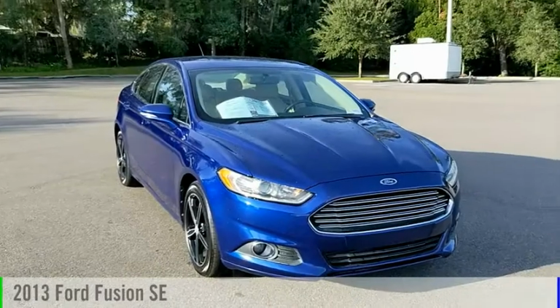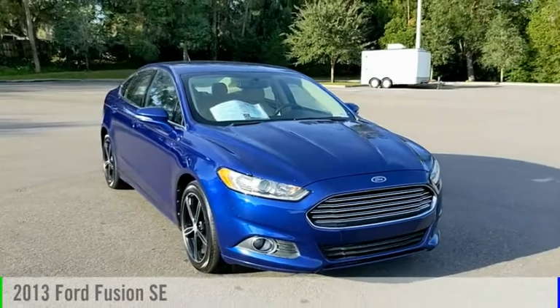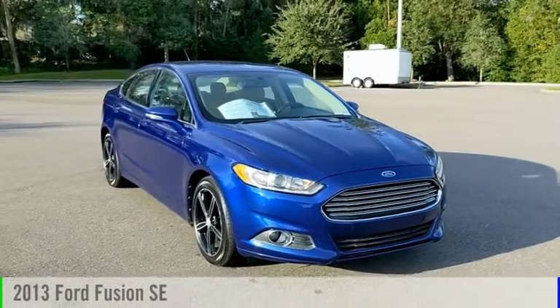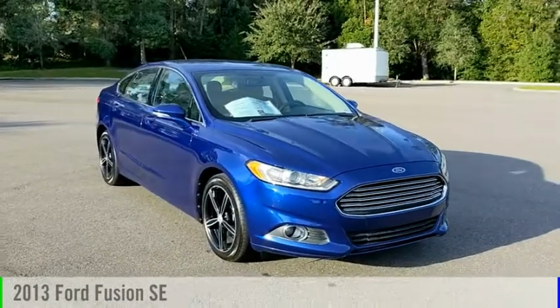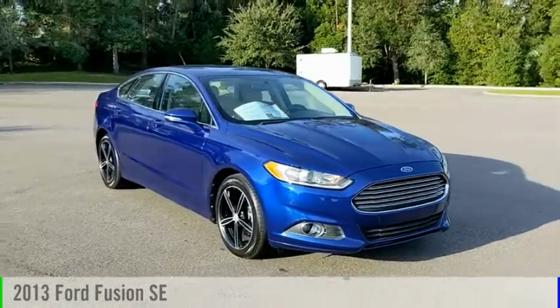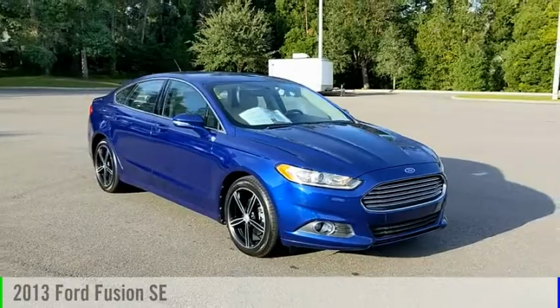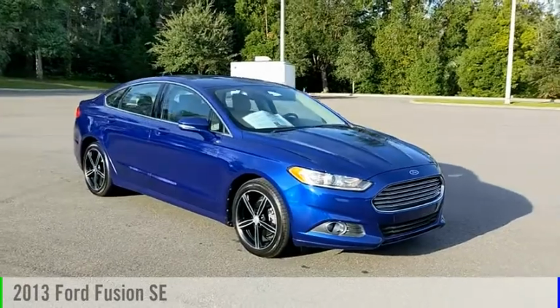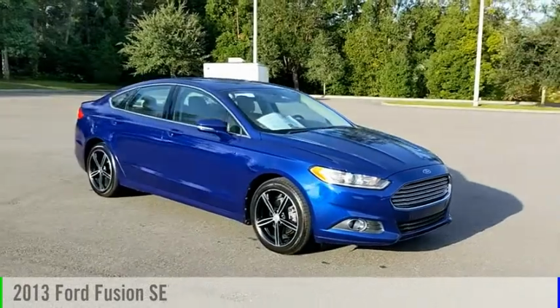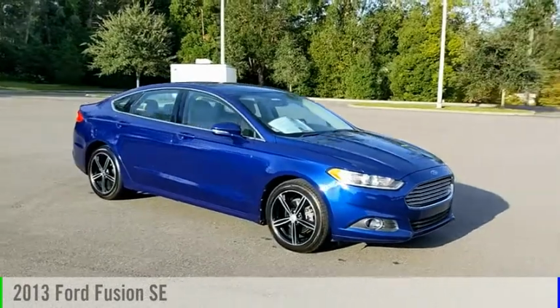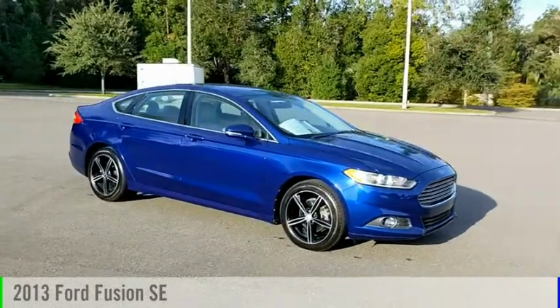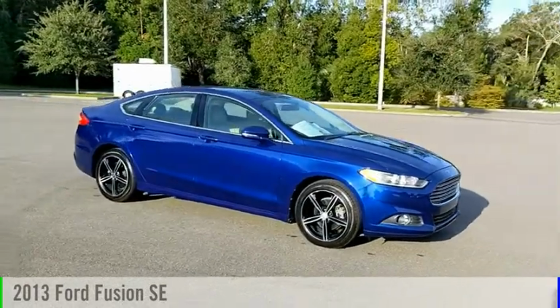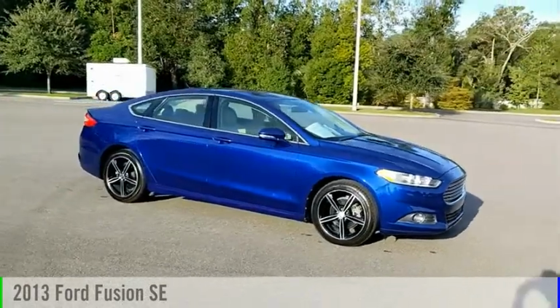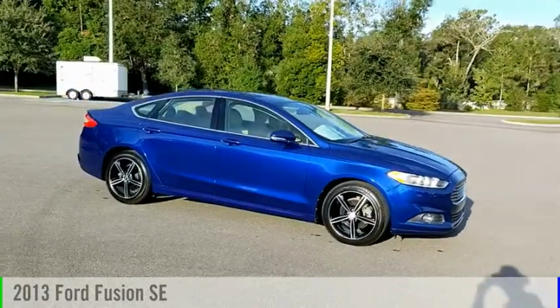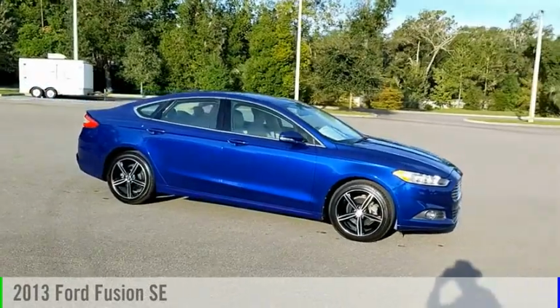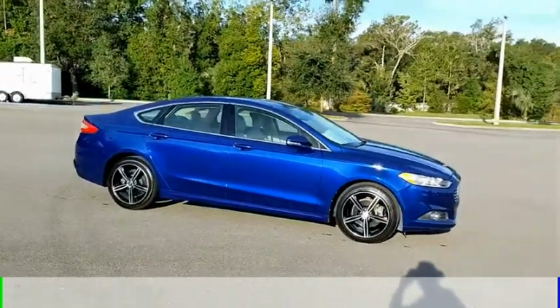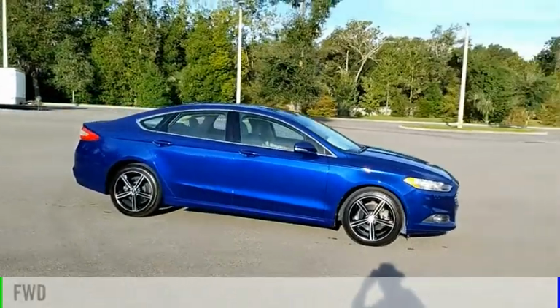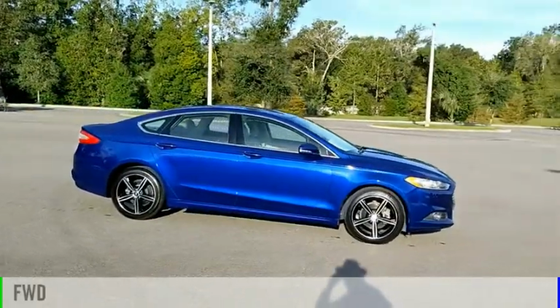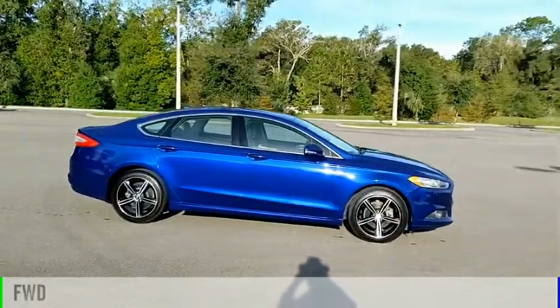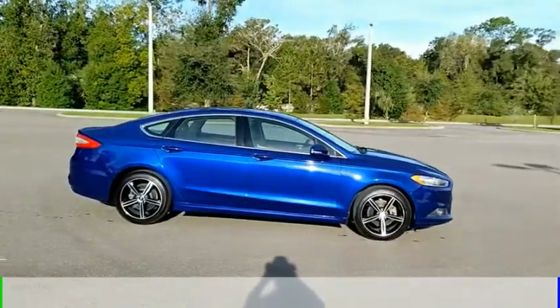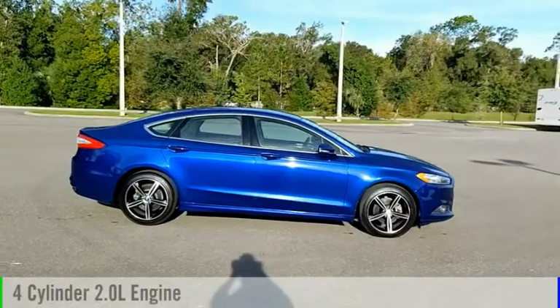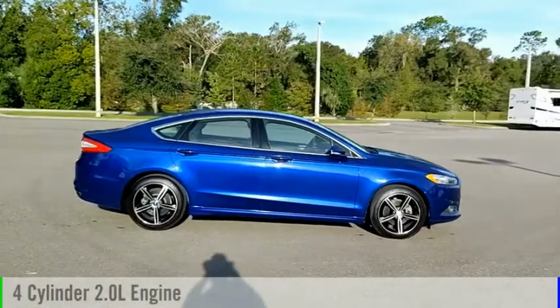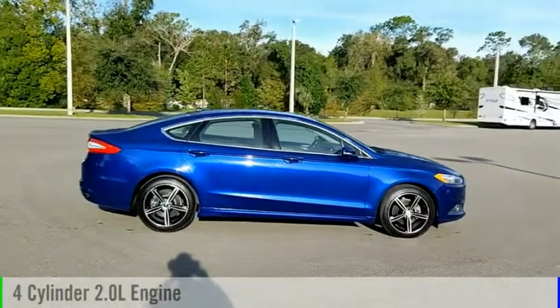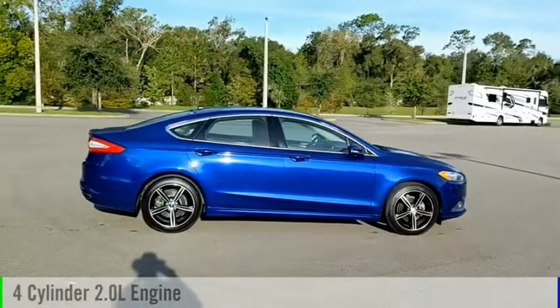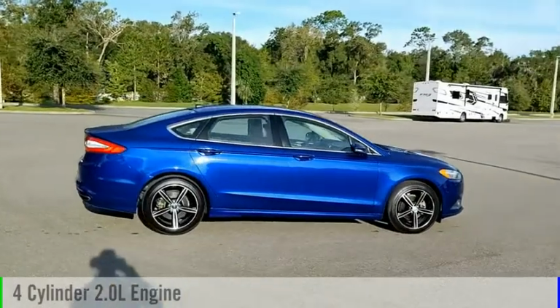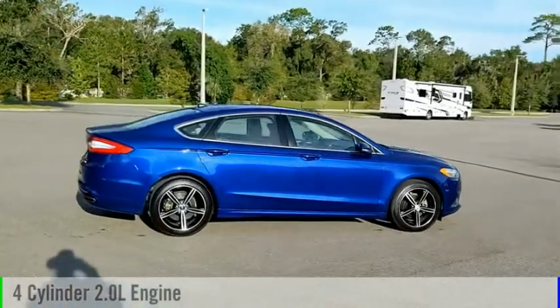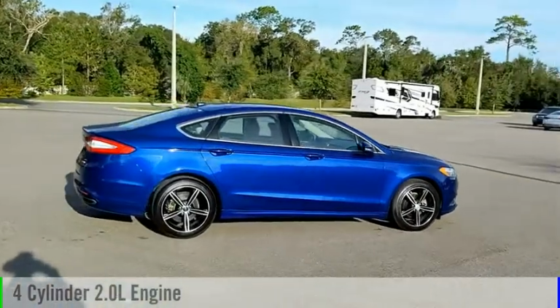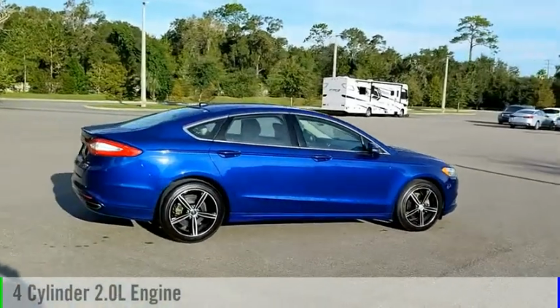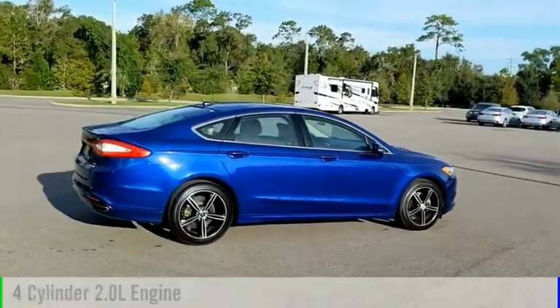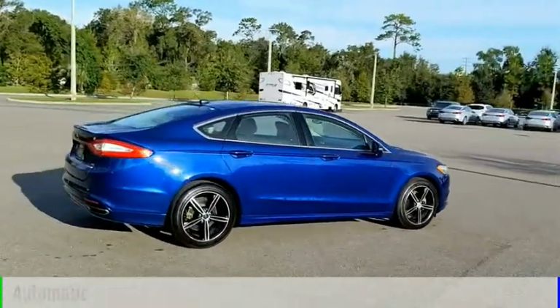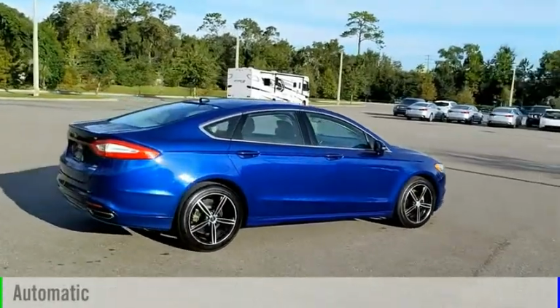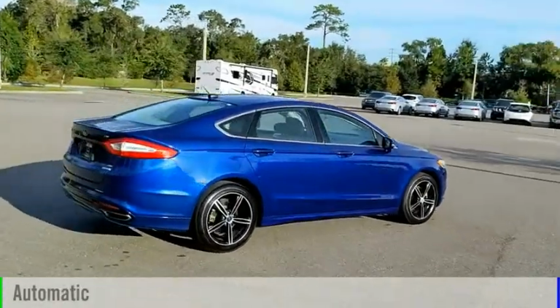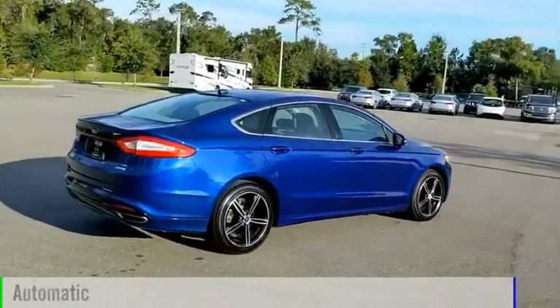Make a great choice today with the 2013 Fusion. This vehicle is powered by a front-wheel drive, 4-cylinder, 2.0-liter engine, and comes with an automatic transmission.